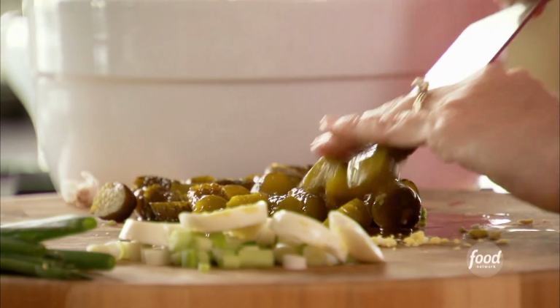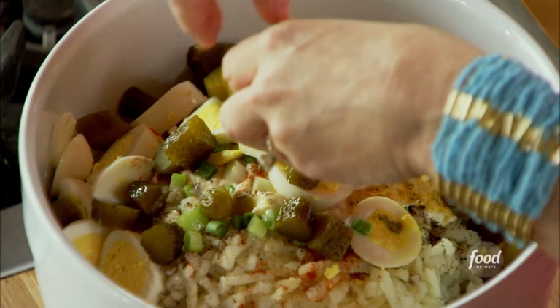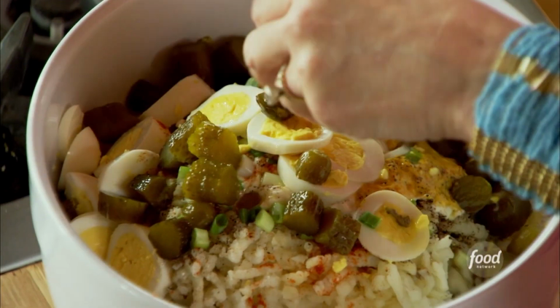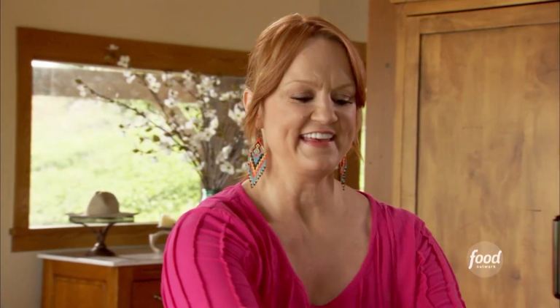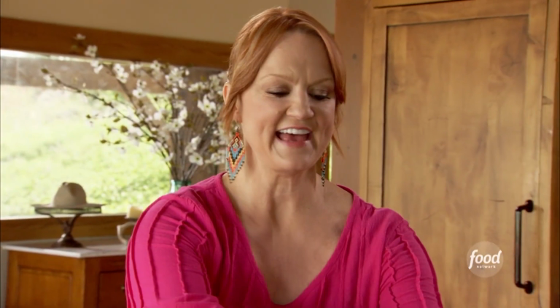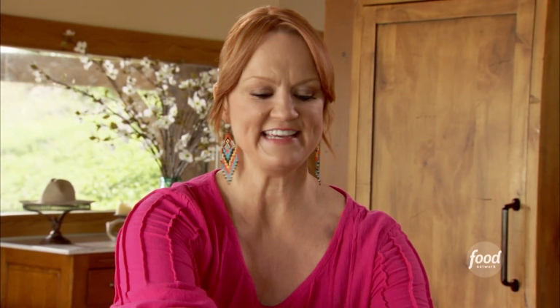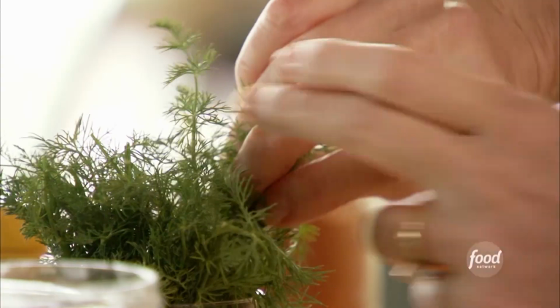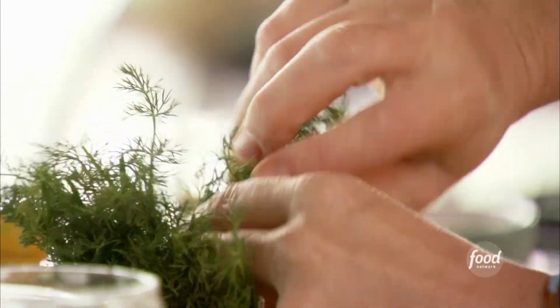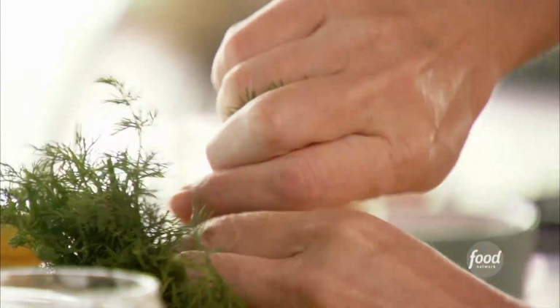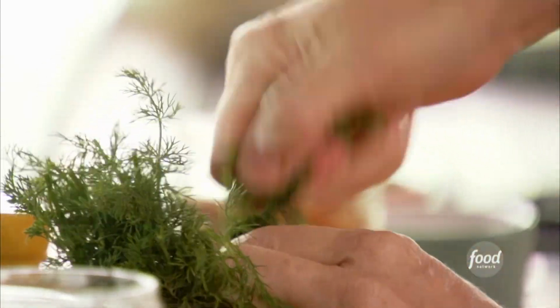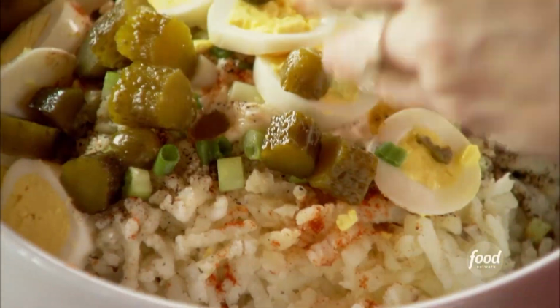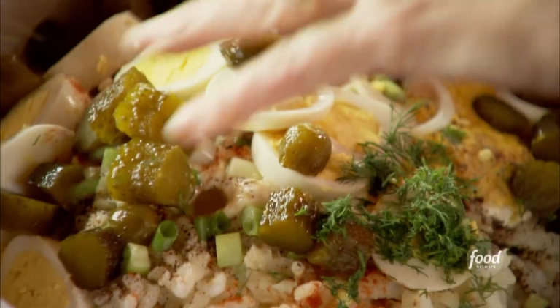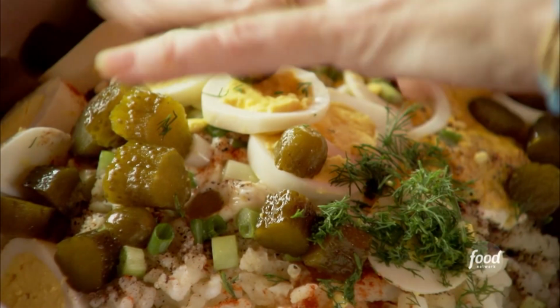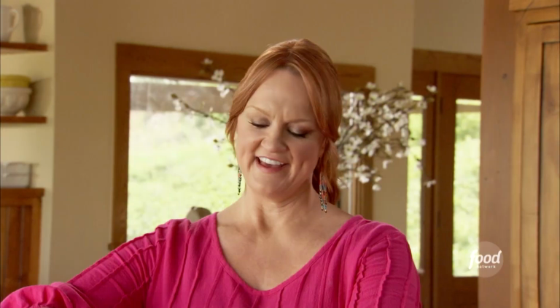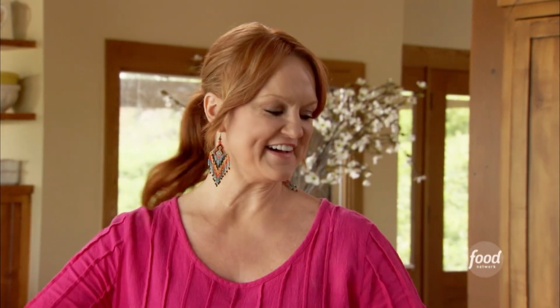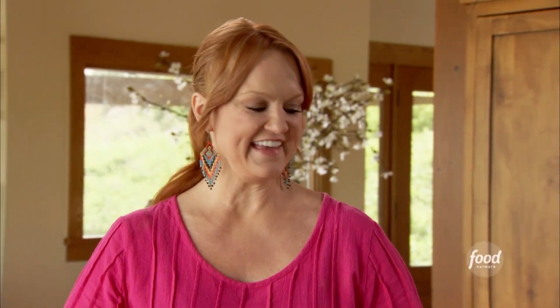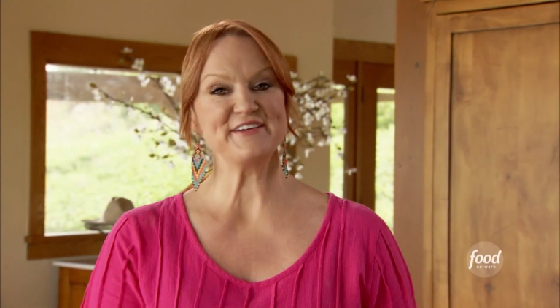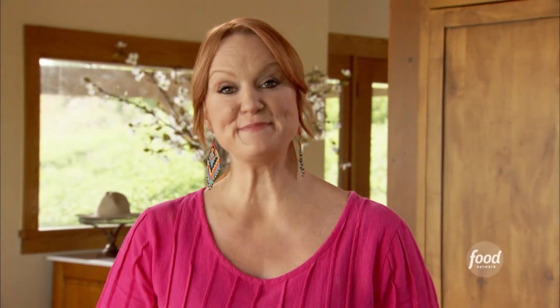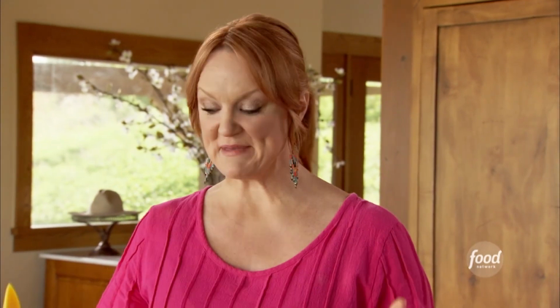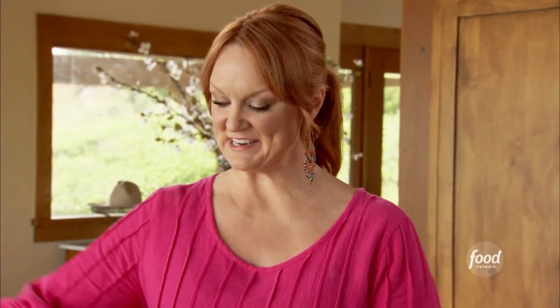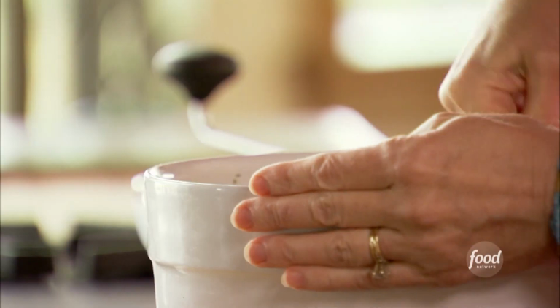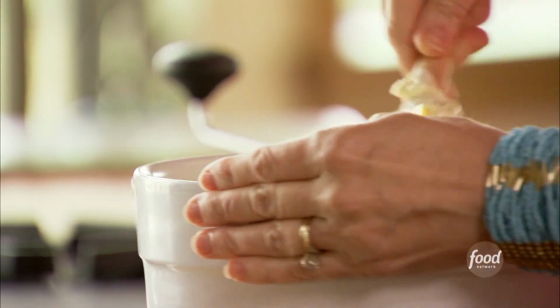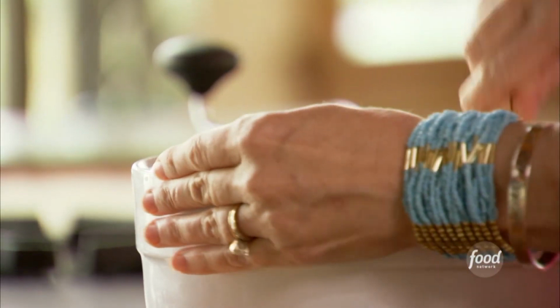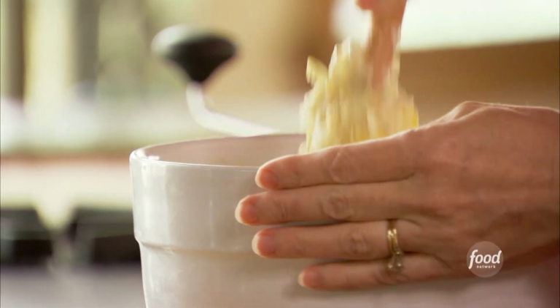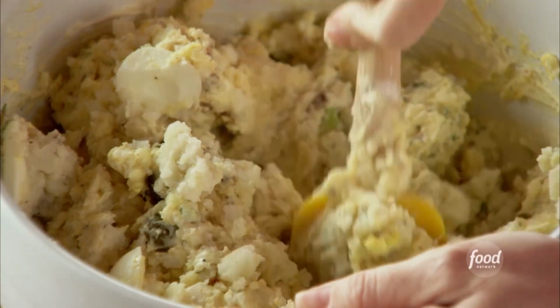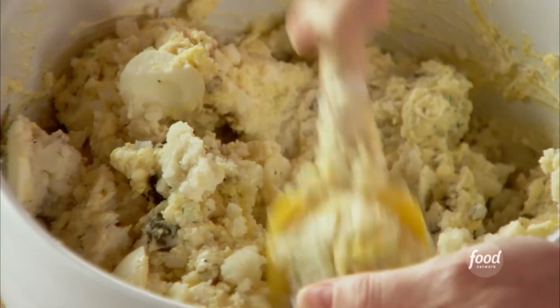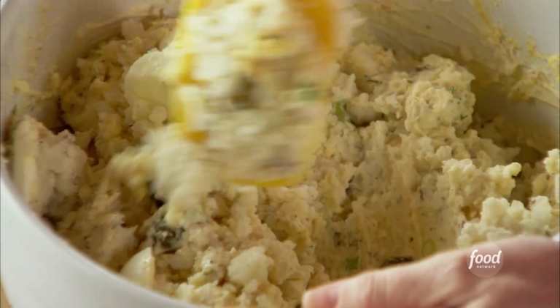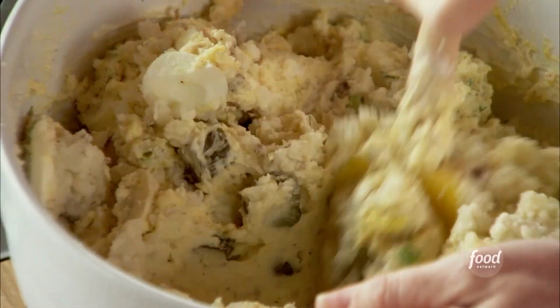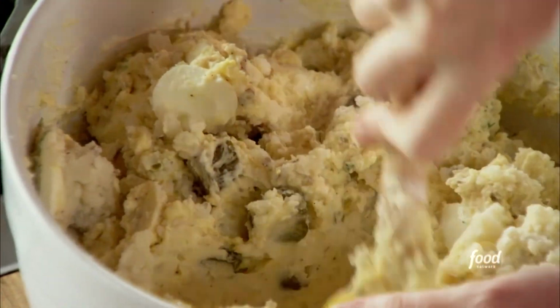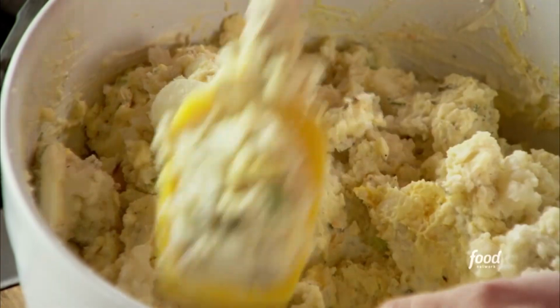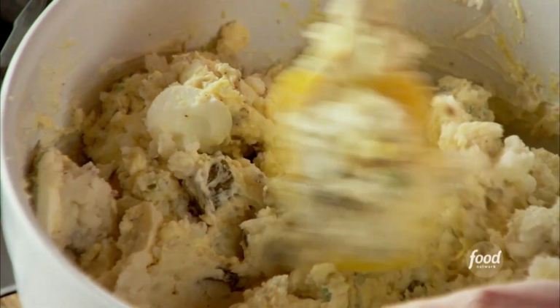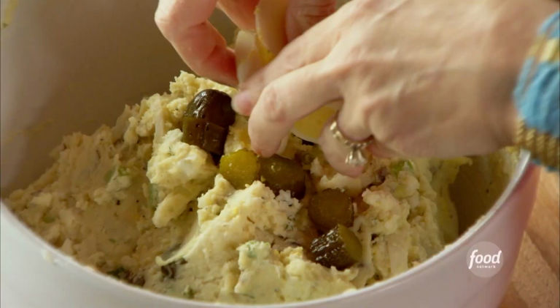Throw those in there. Then the last thing is a little bit of fresh dill. And now it's just about mixing it all together — smush and mush, that's my technique. That just looks perfect.